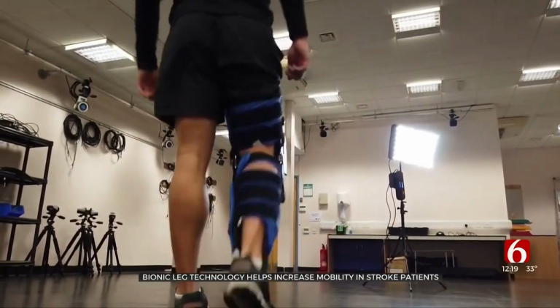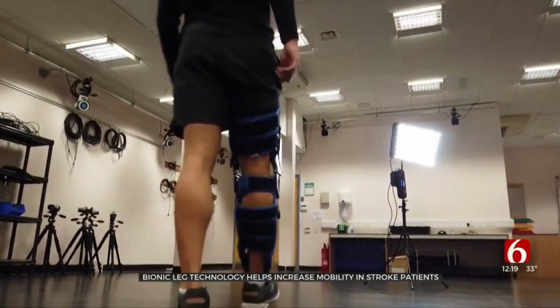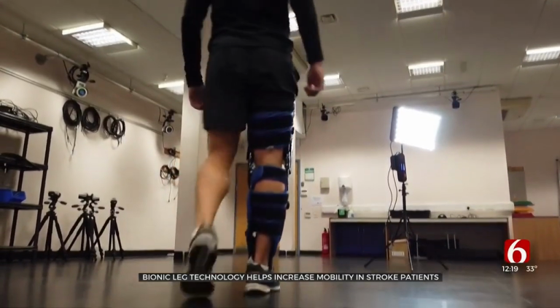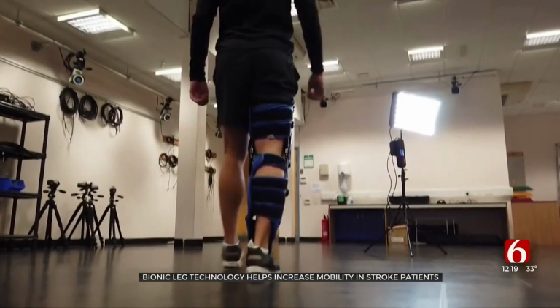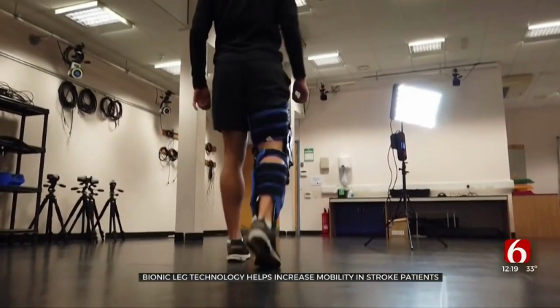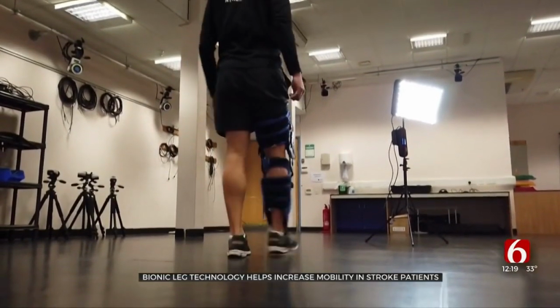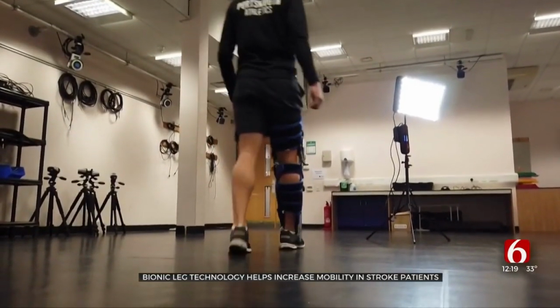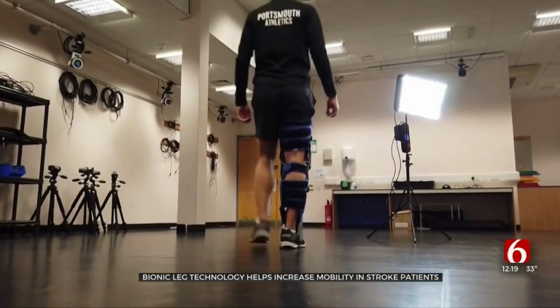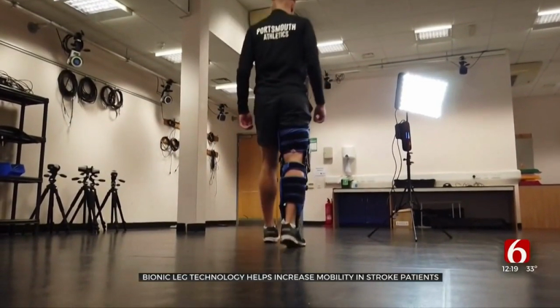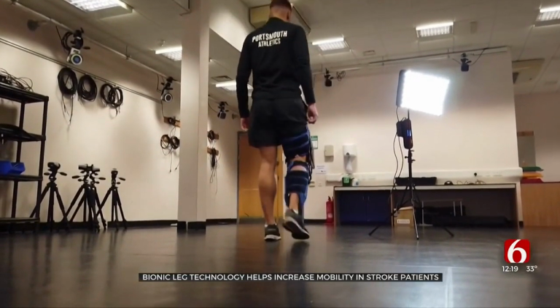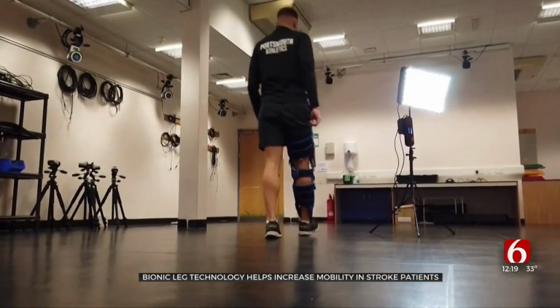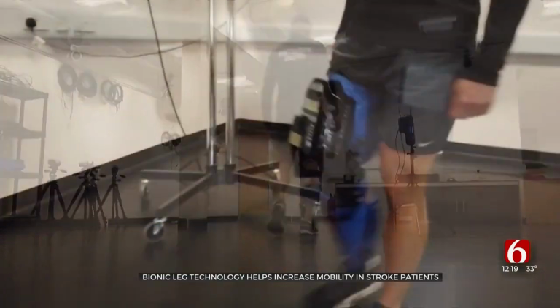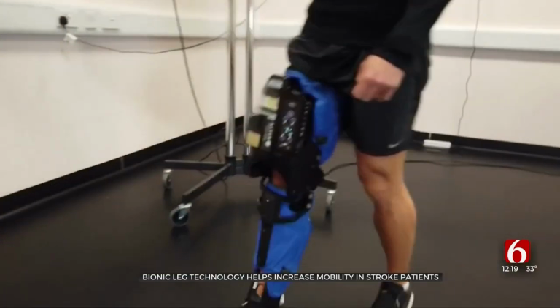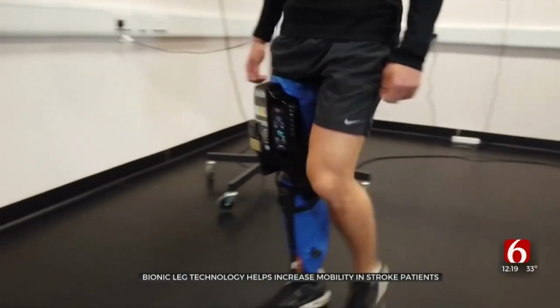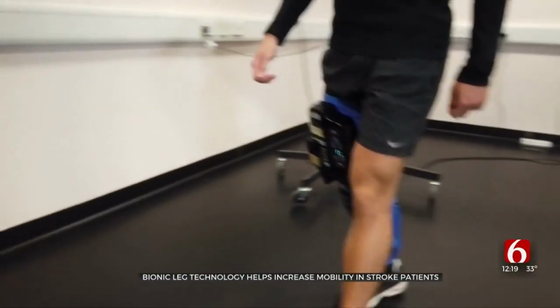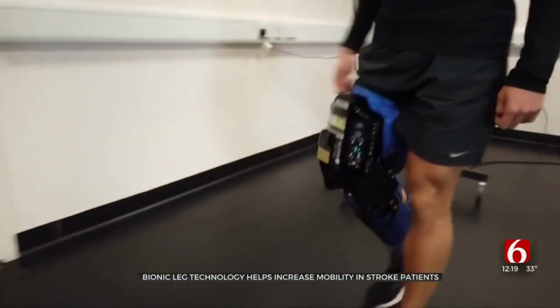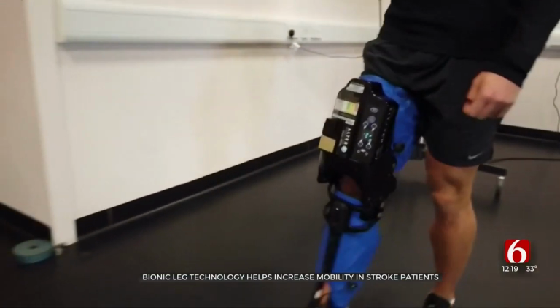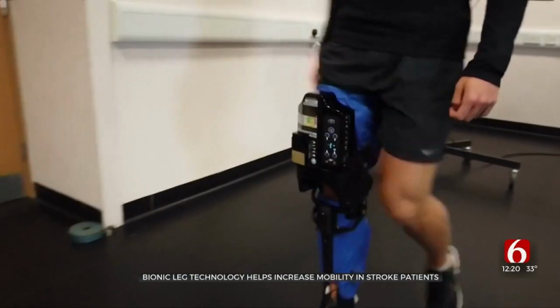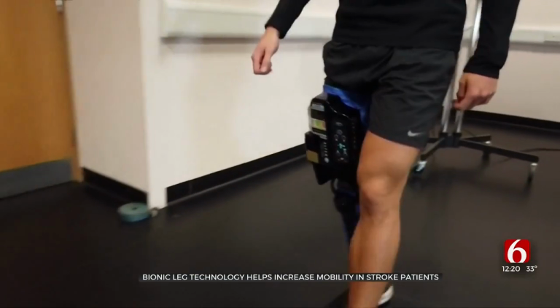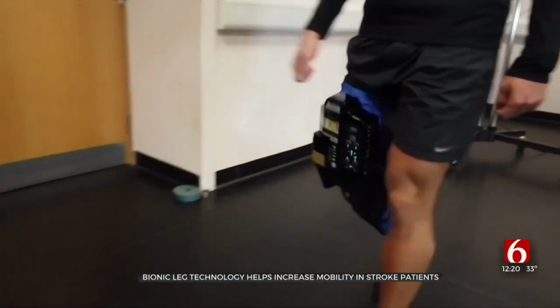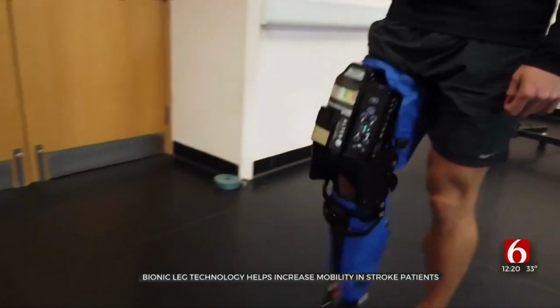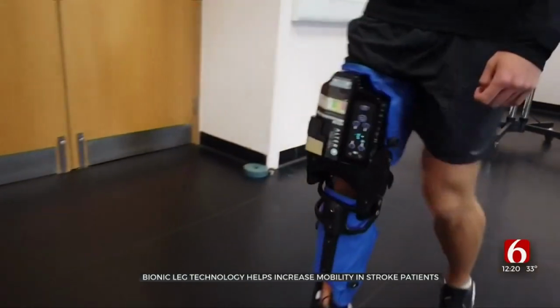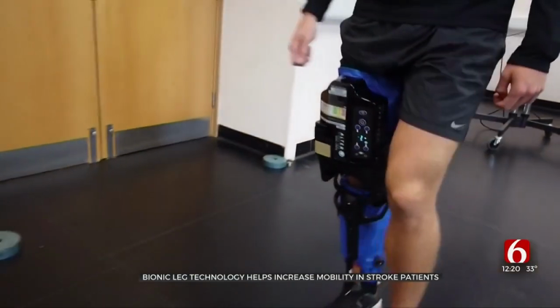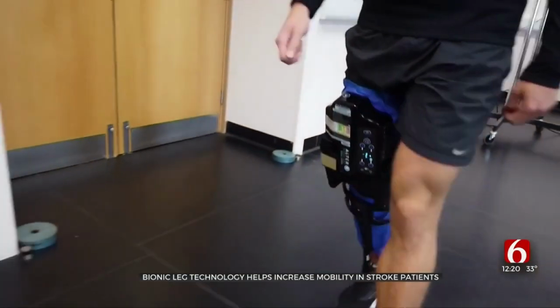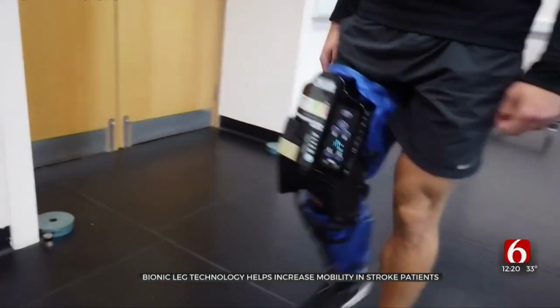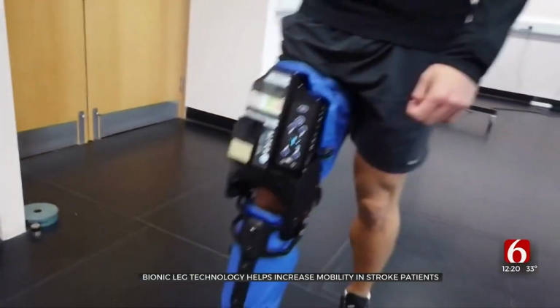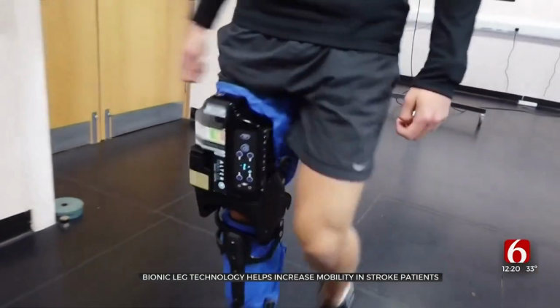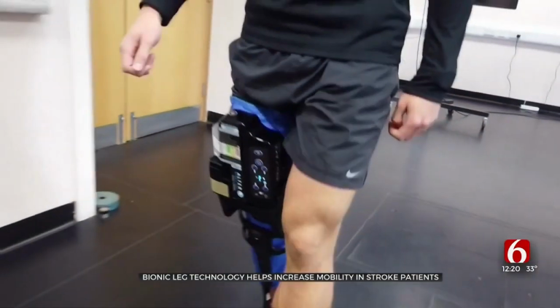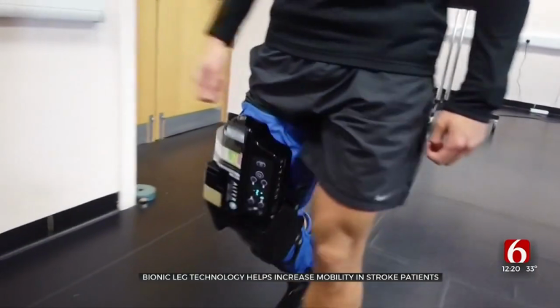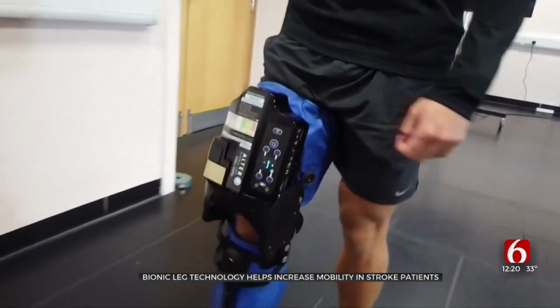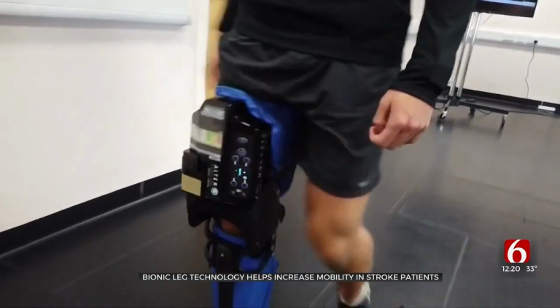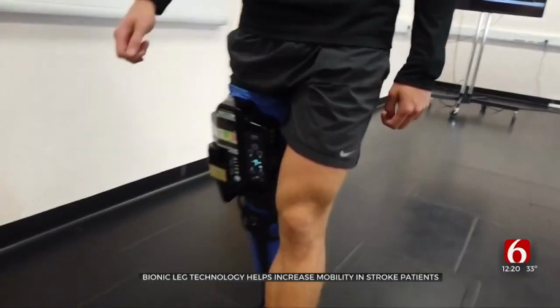Scientists say with the price tag for robotic devices starting to drop, the idea of high-tech home-based rehabilitation is gaining momentum. Tina Kraus, CBS News, London.